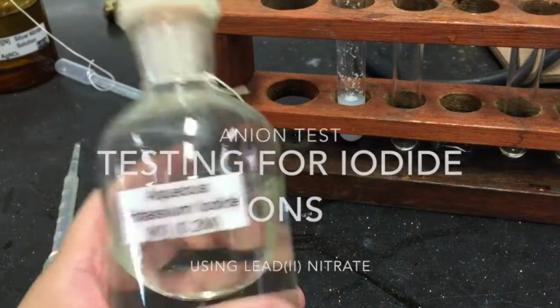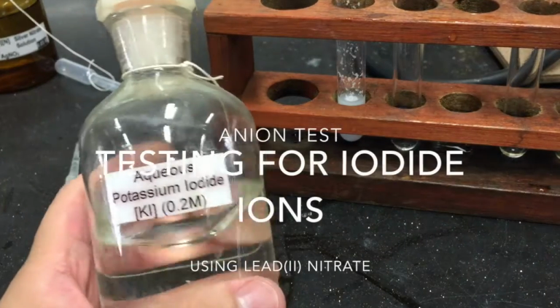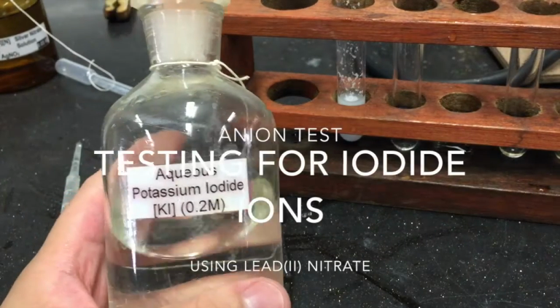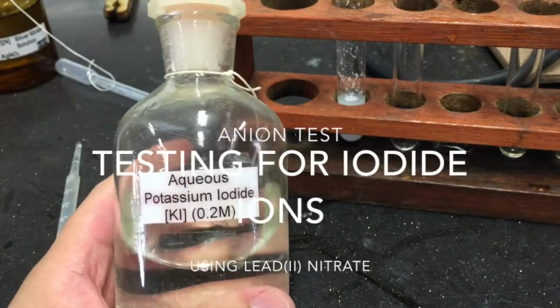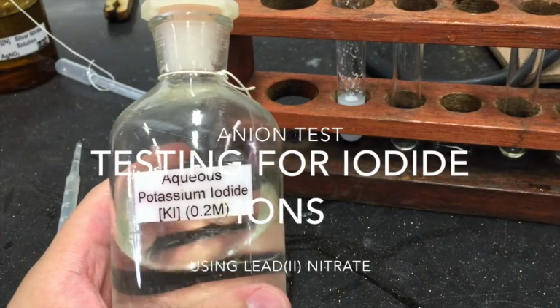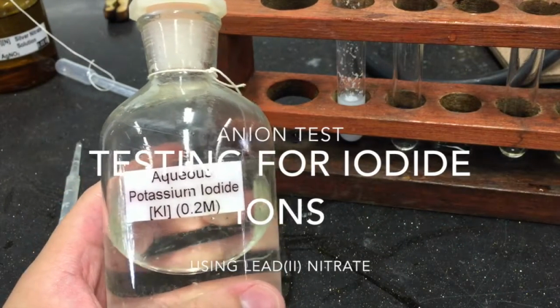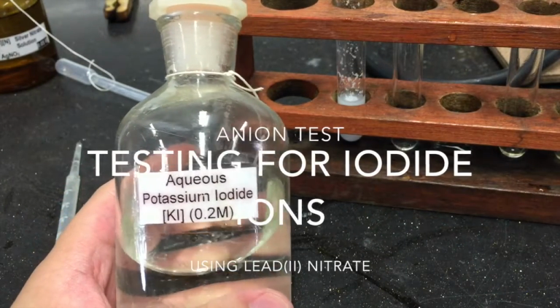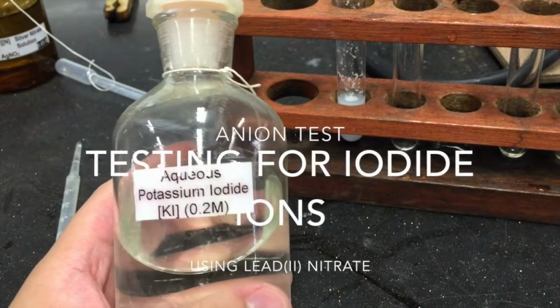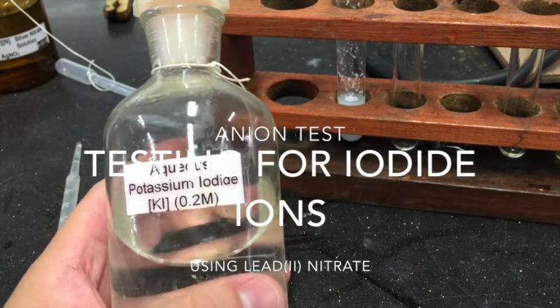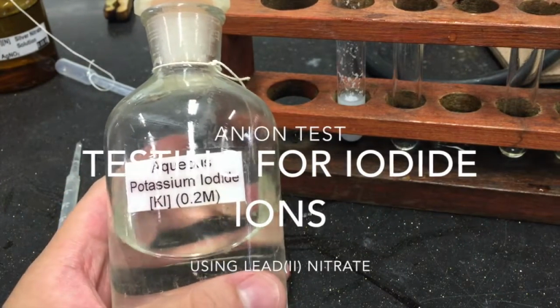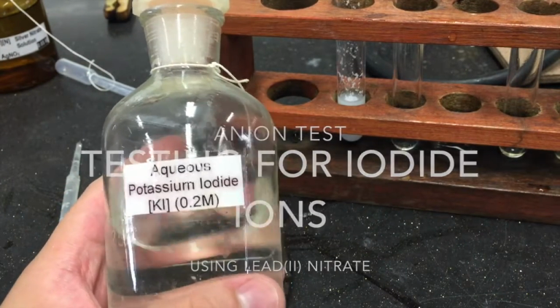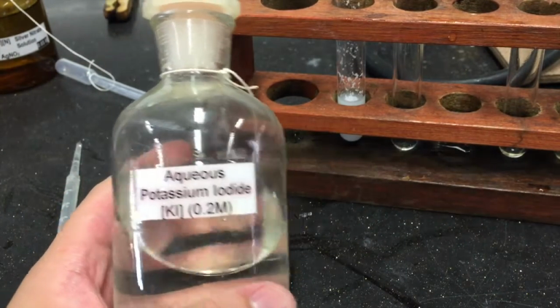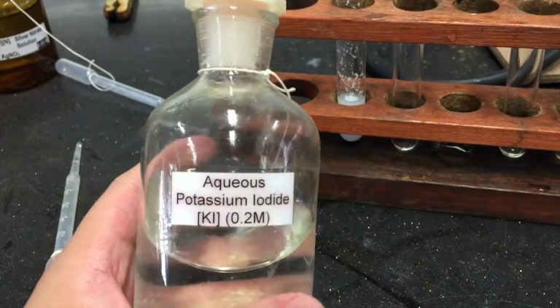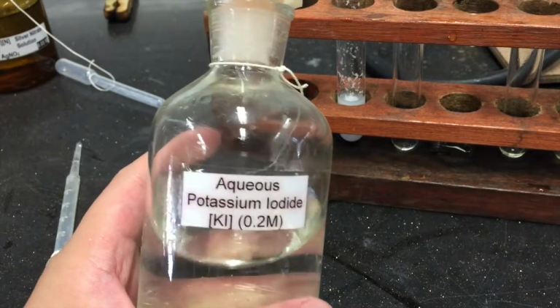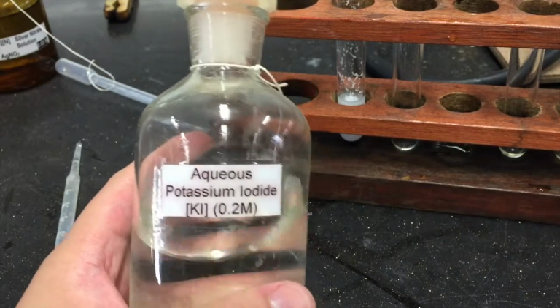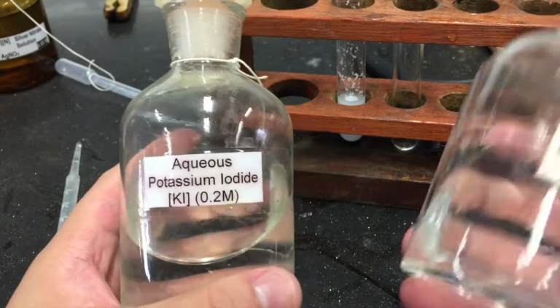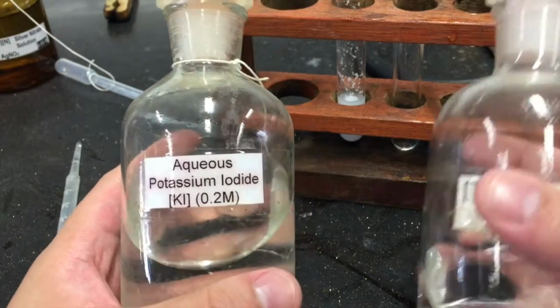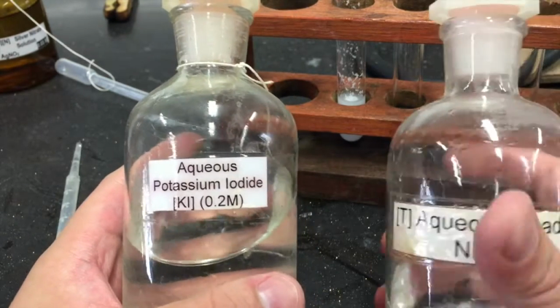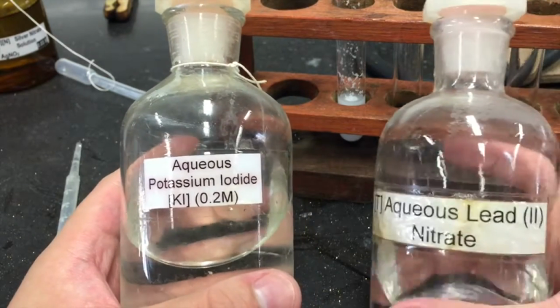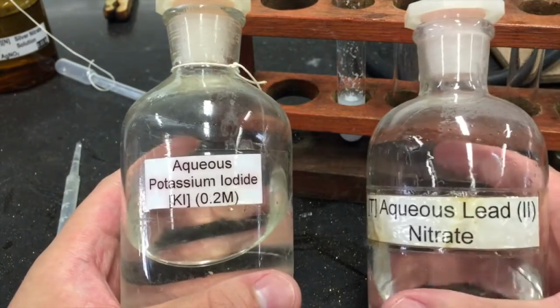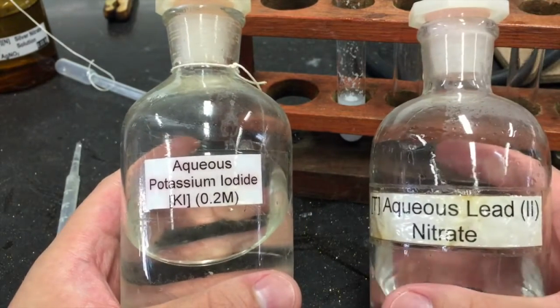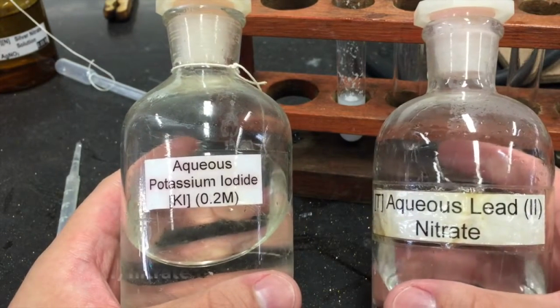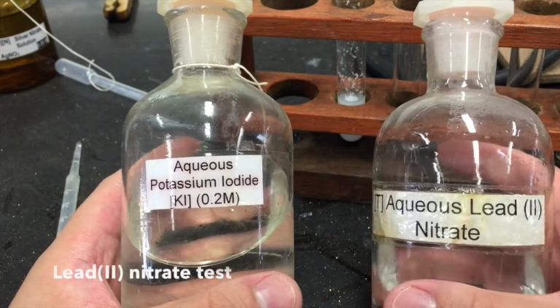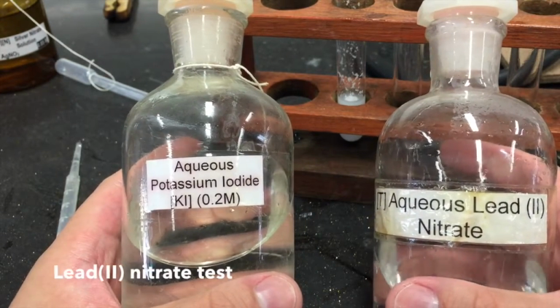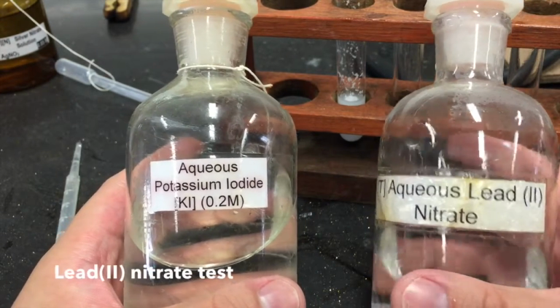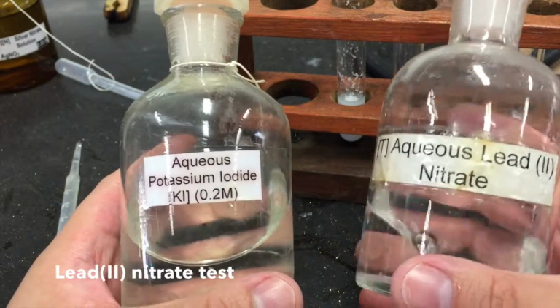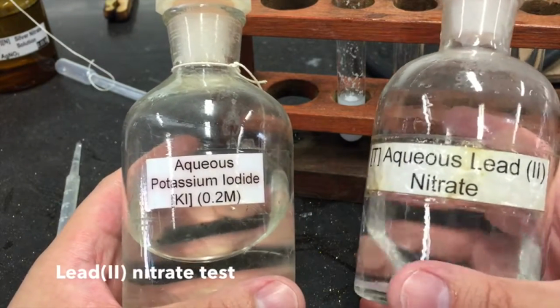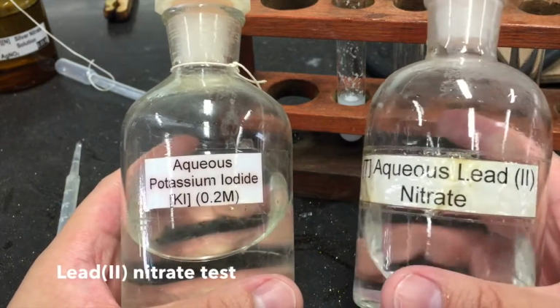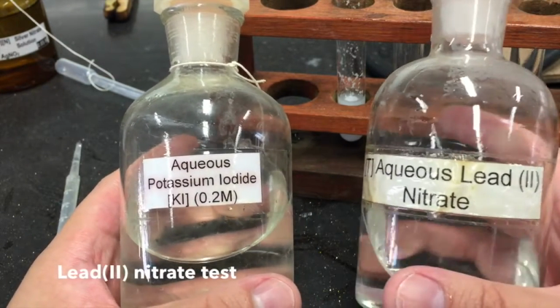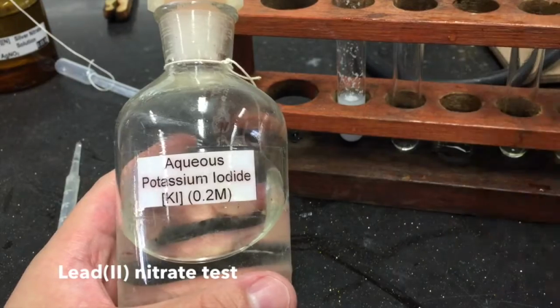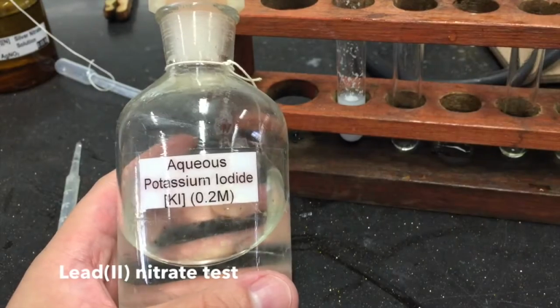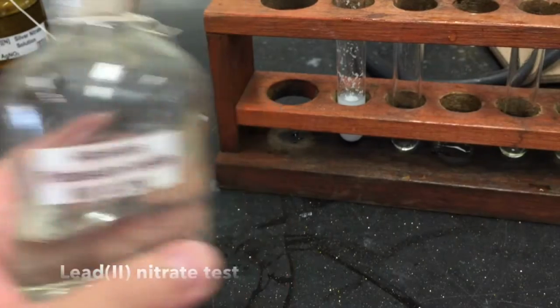Solutions containing iodide ions are usually colorless. We can test for the presence of iodide ions using an aqueous lead(II) nitrate solution.